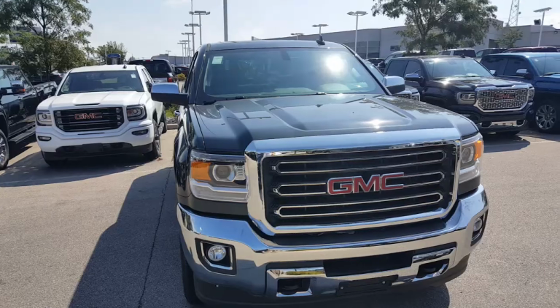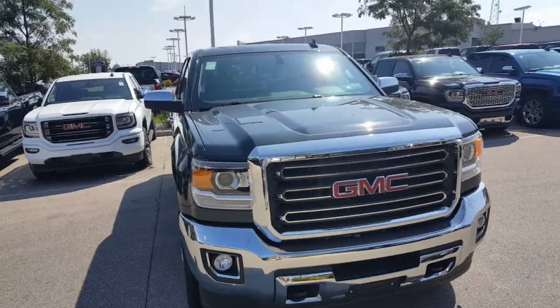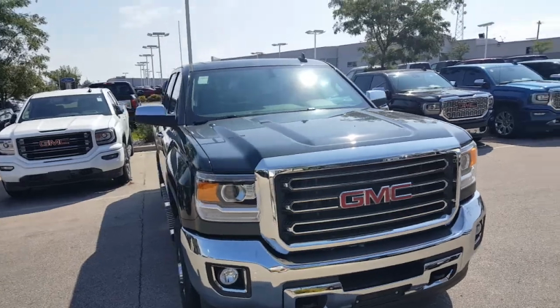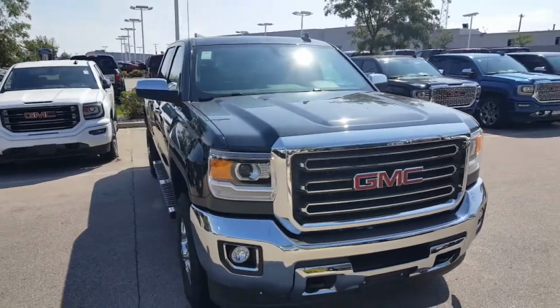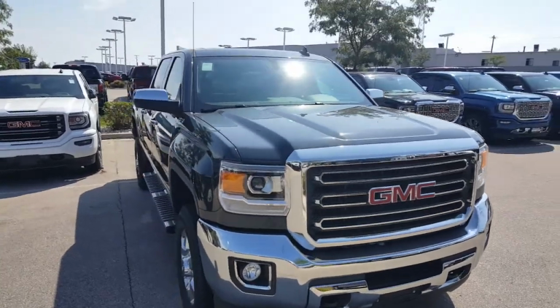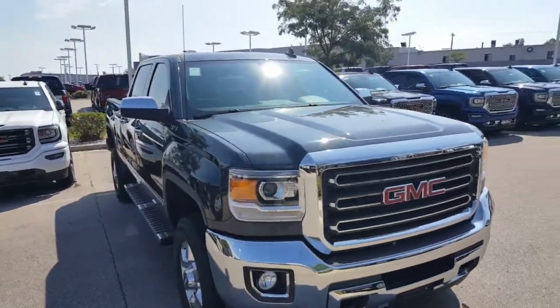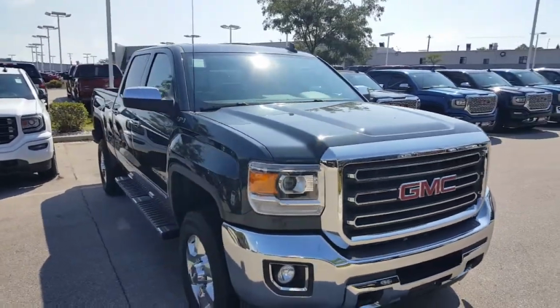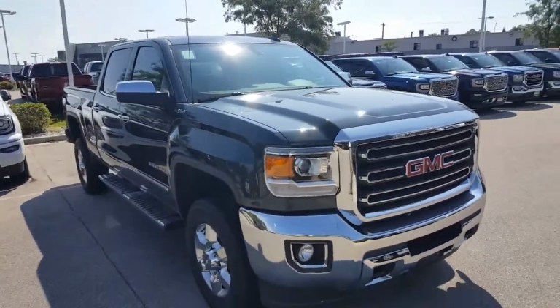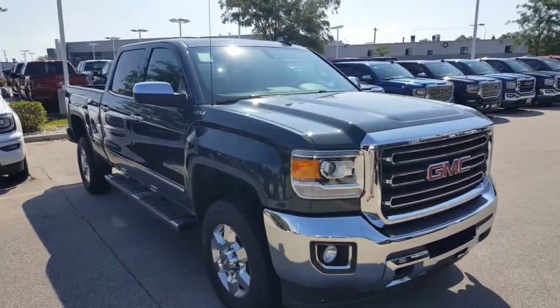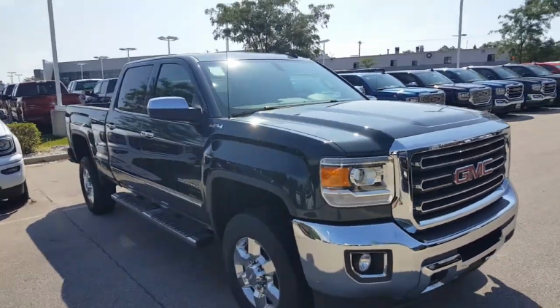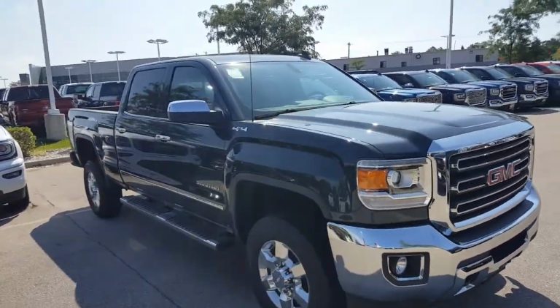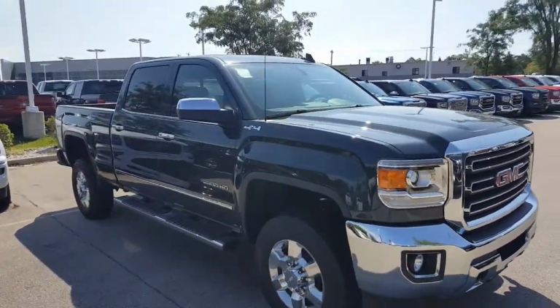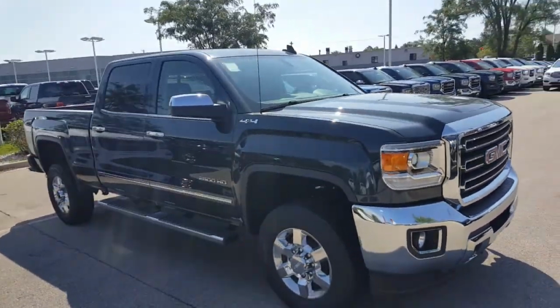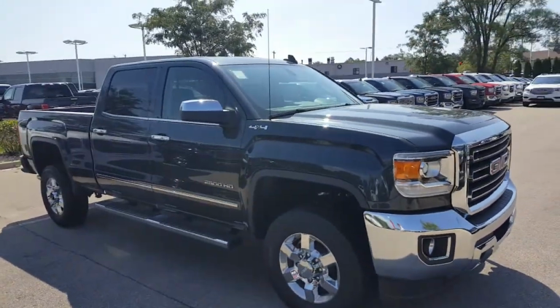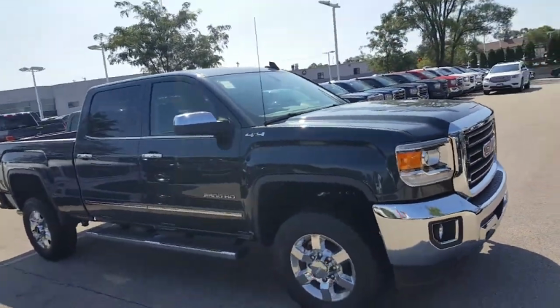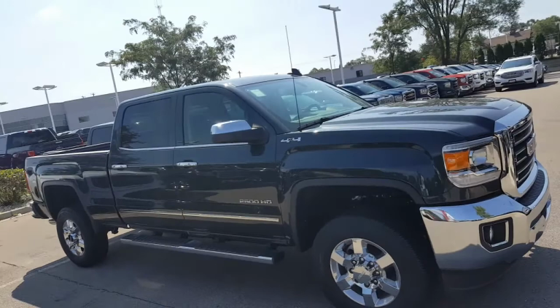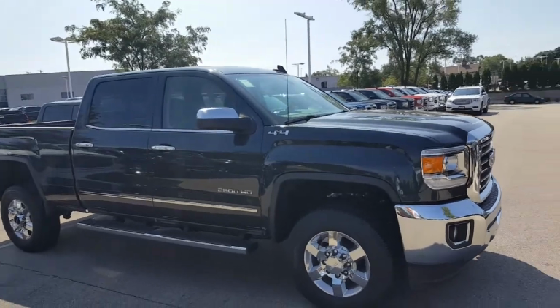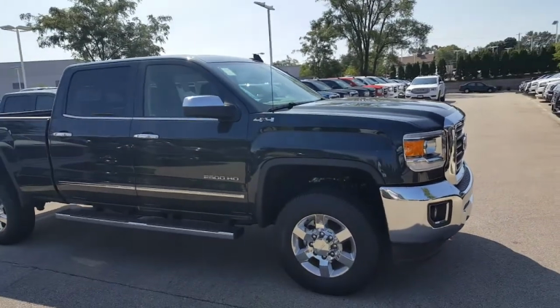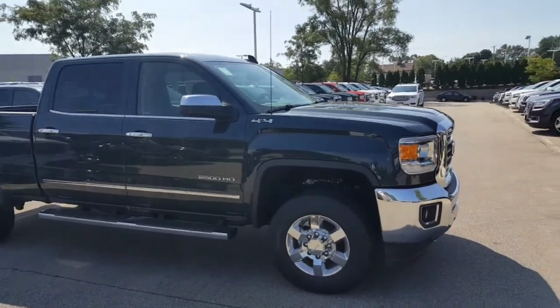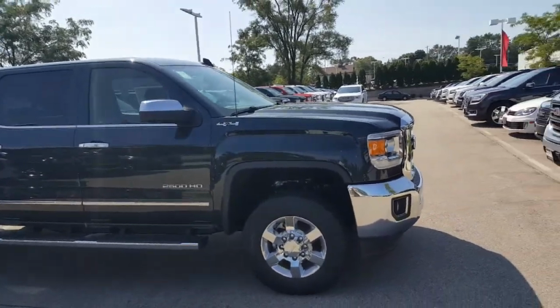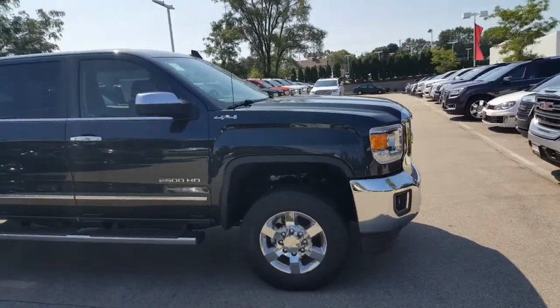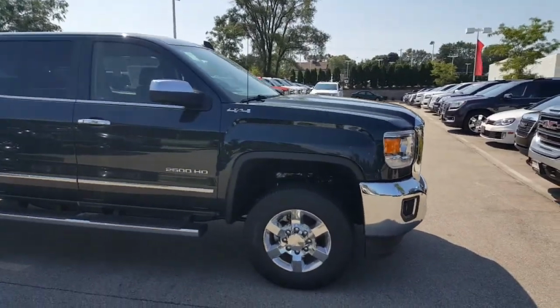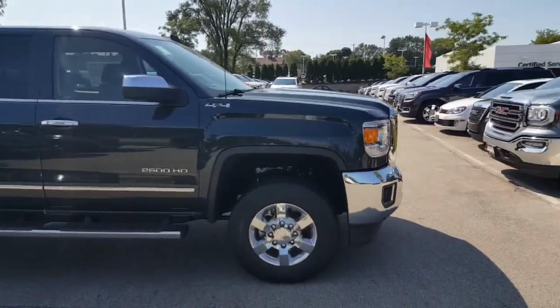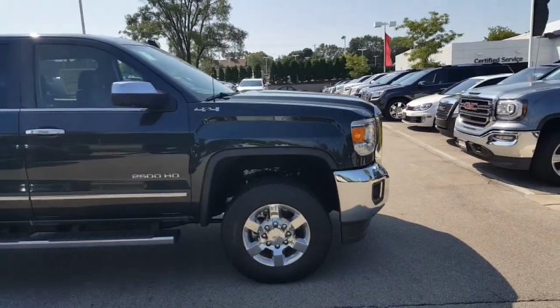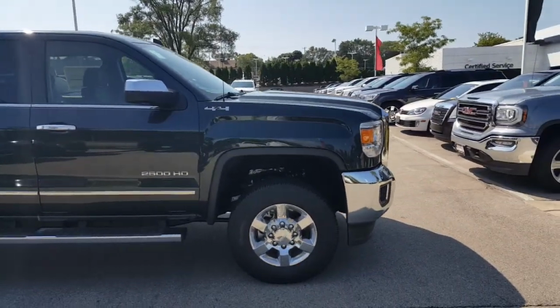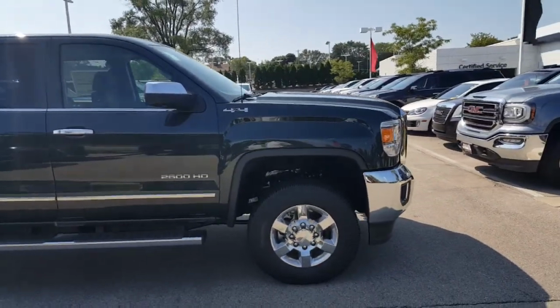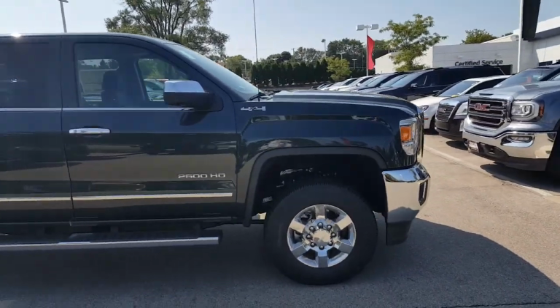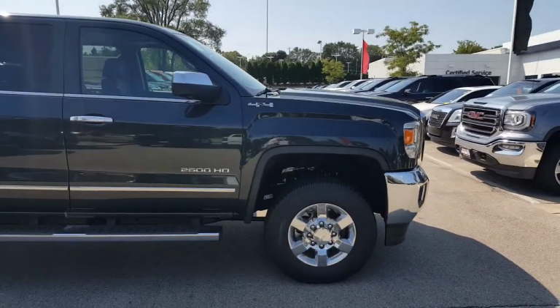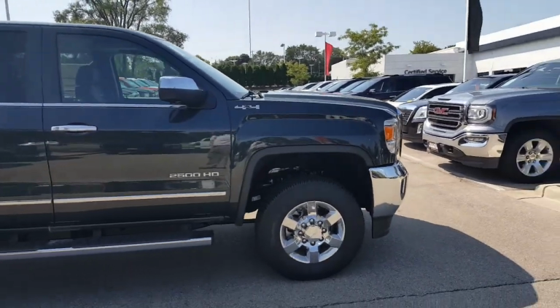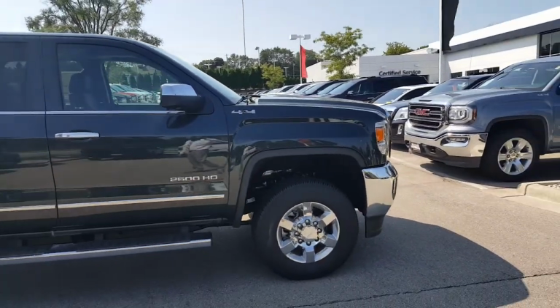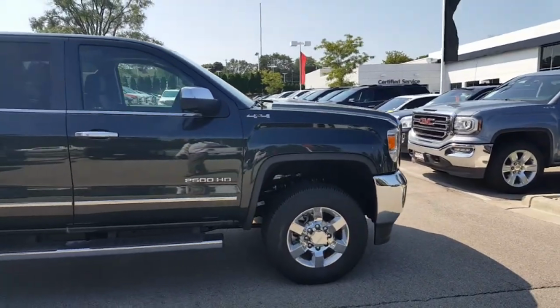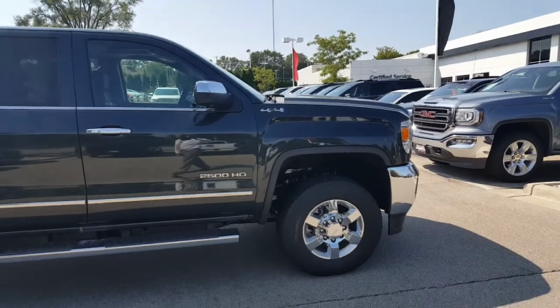Hello folks, Gregory here at Boucher Buick GMC in Waukesha, Wisconsin. You are looking at the 2017 GMC Sierra 2500 Heavy Duty.